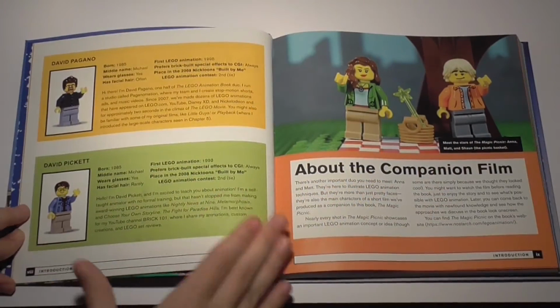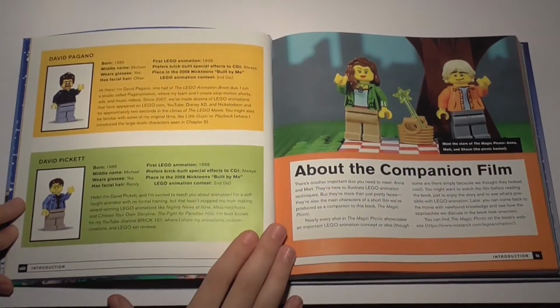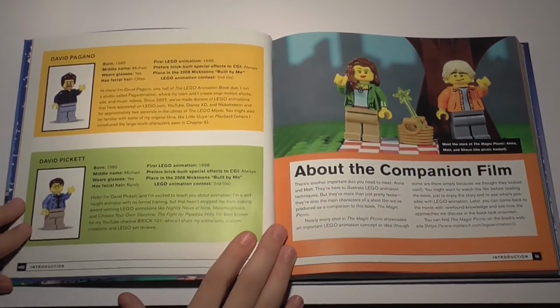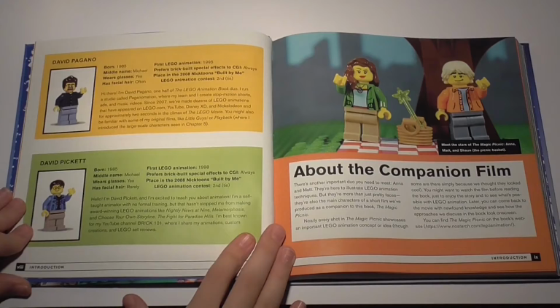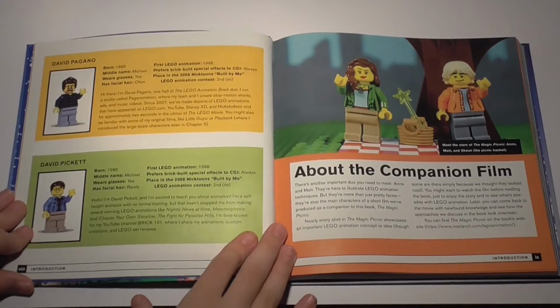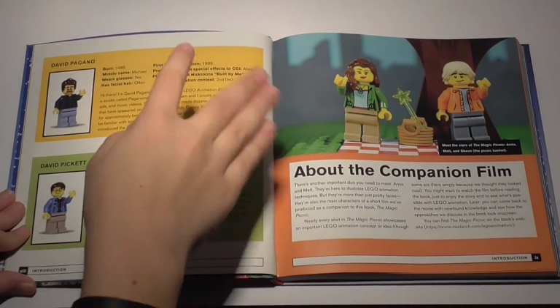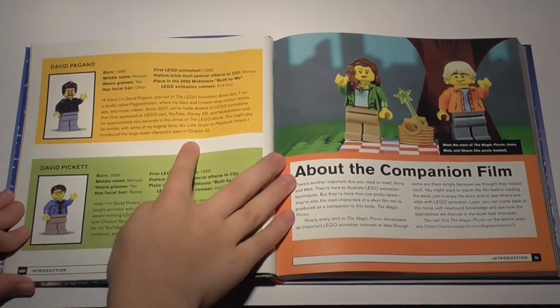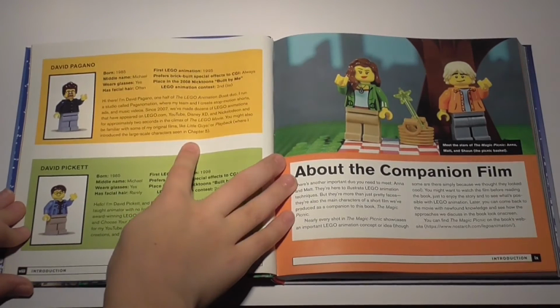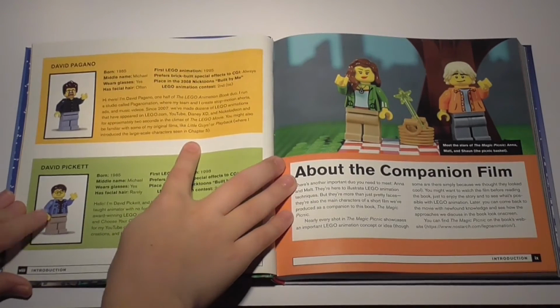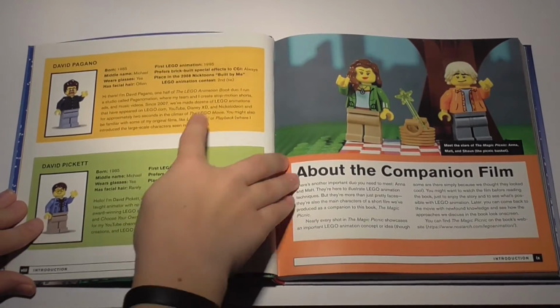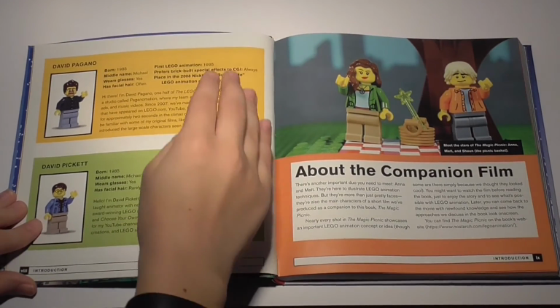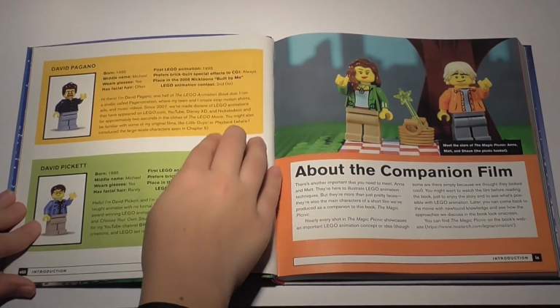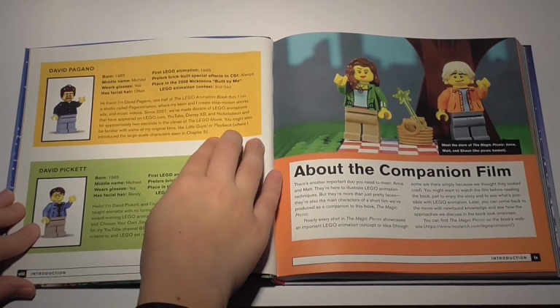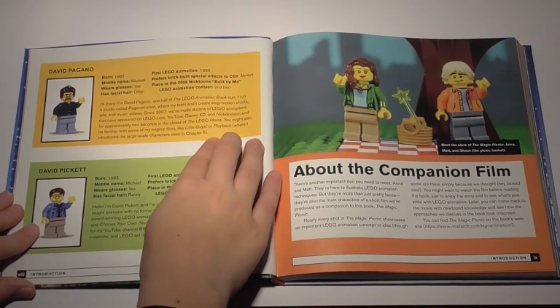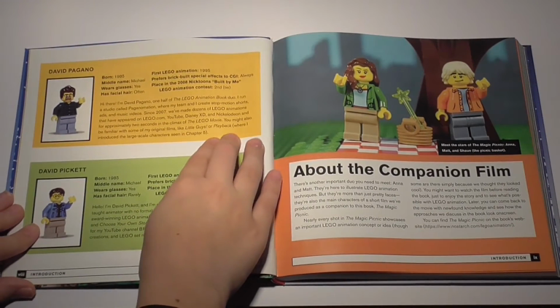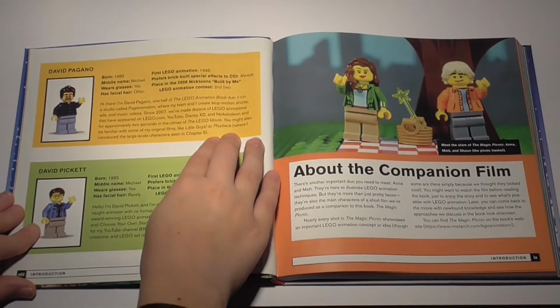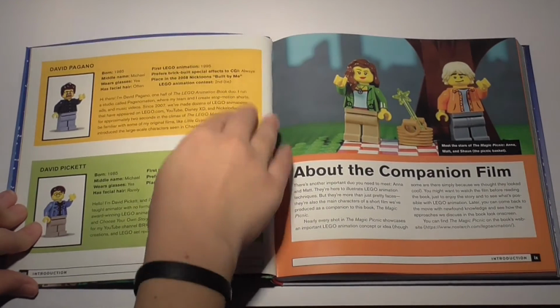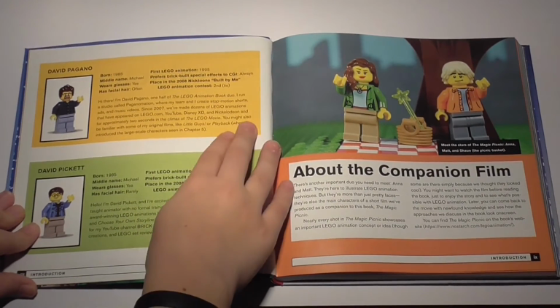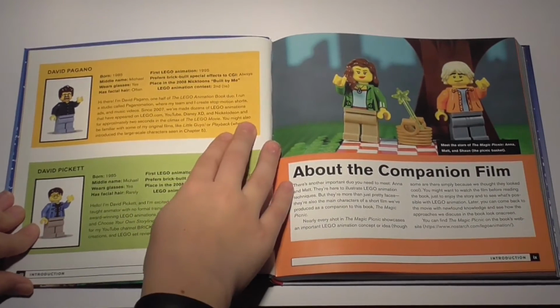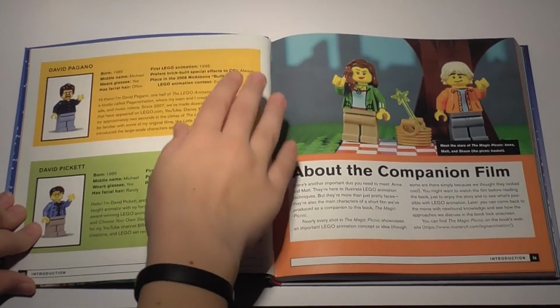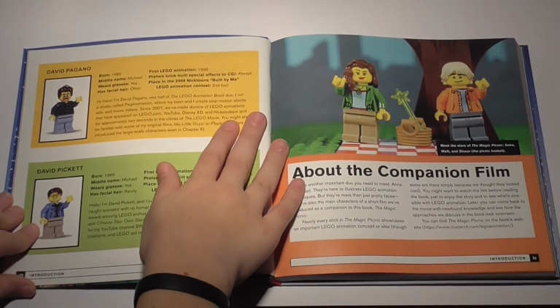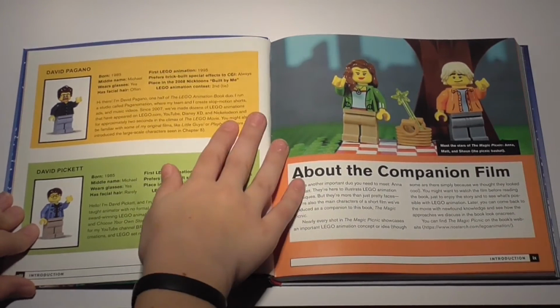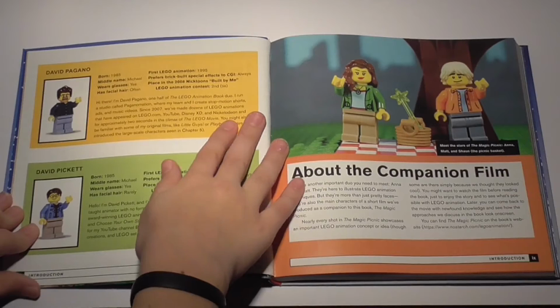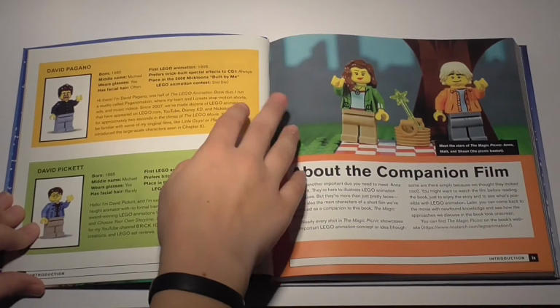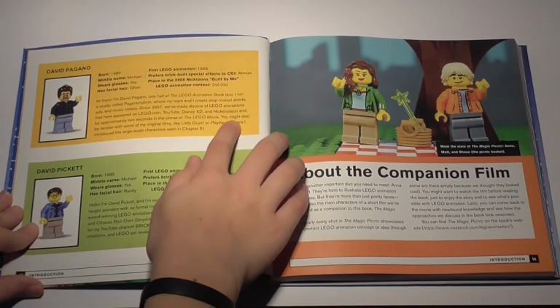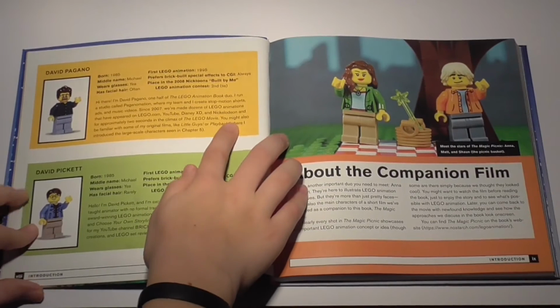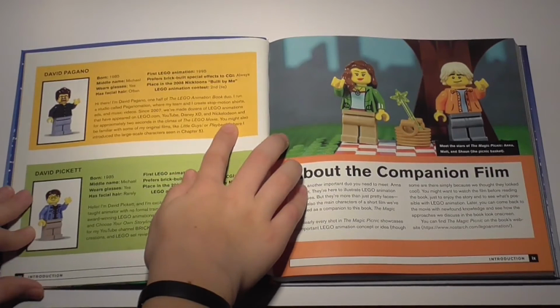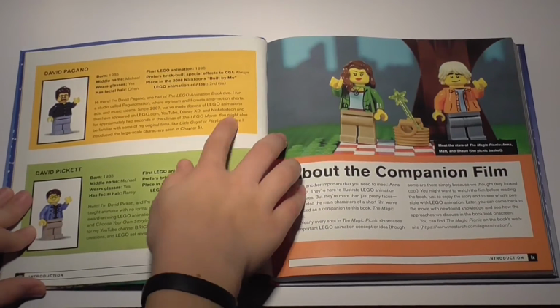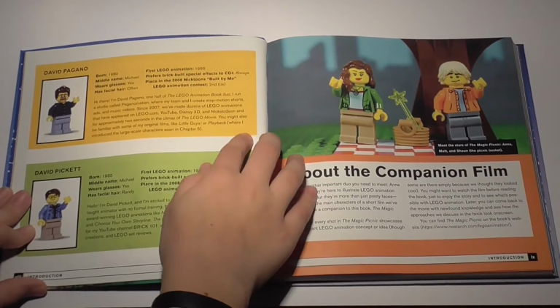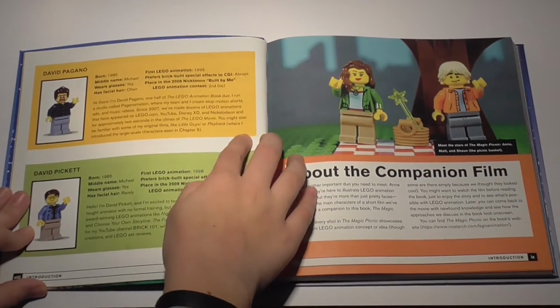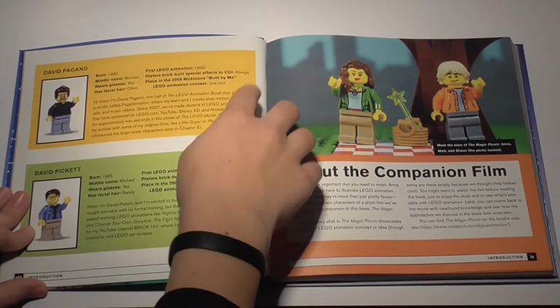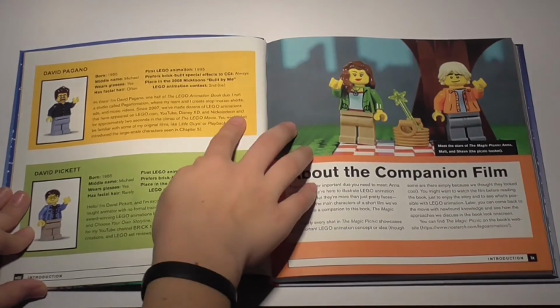Starting with the authors, we have David Pagano. He has a channel called Paganomation and is mostly known for his Little Guy series and his Garbage Man short that made it into the Lego Movie.